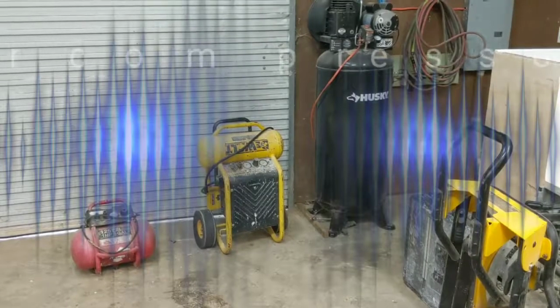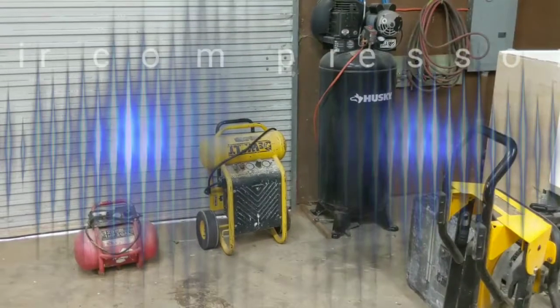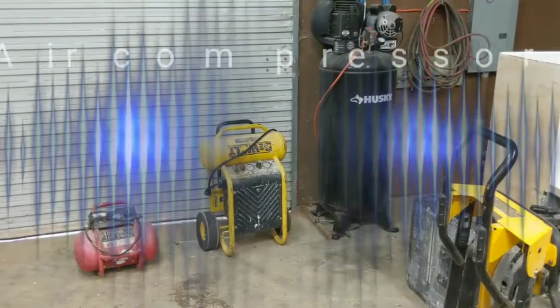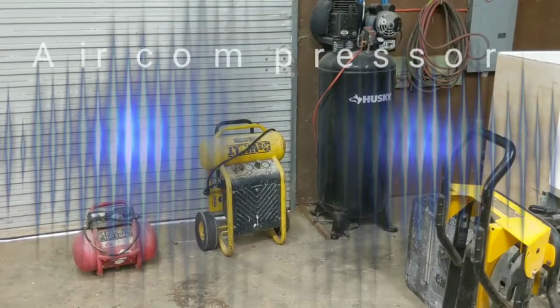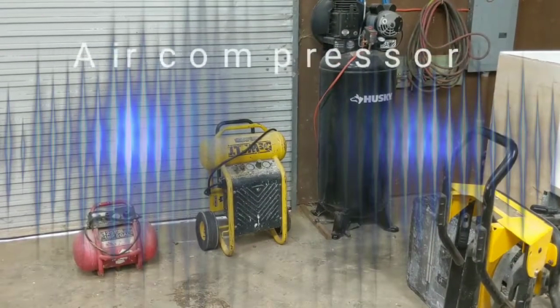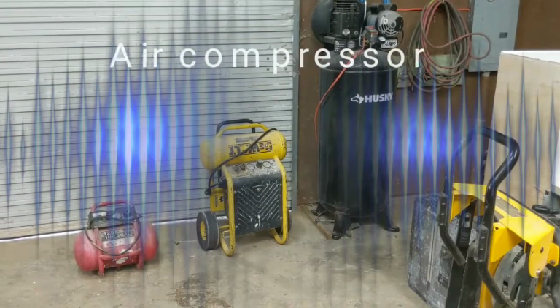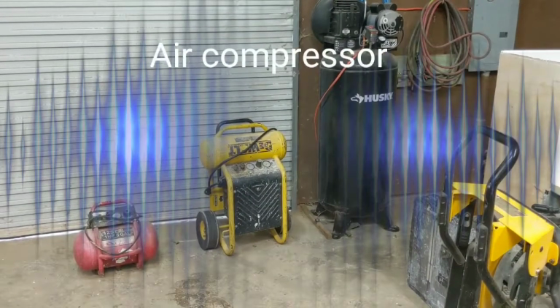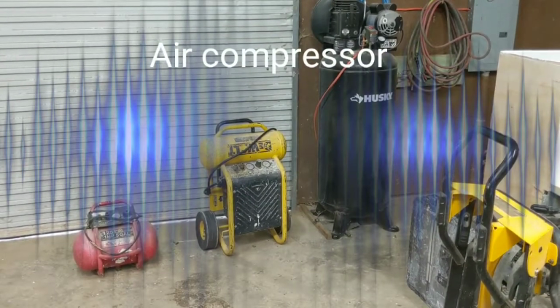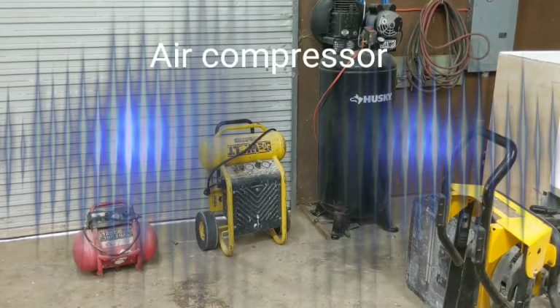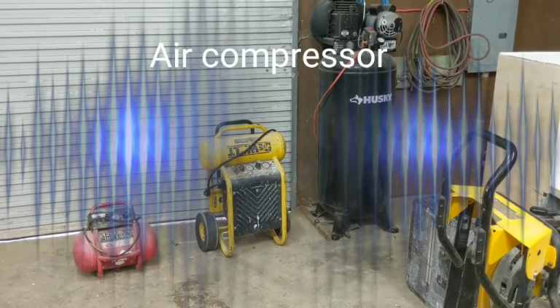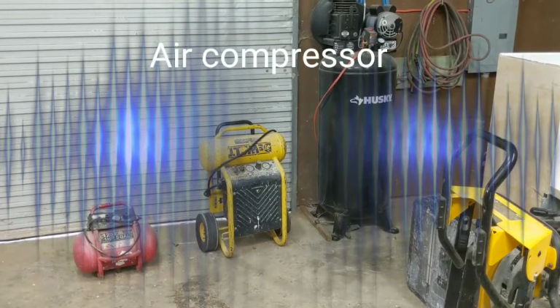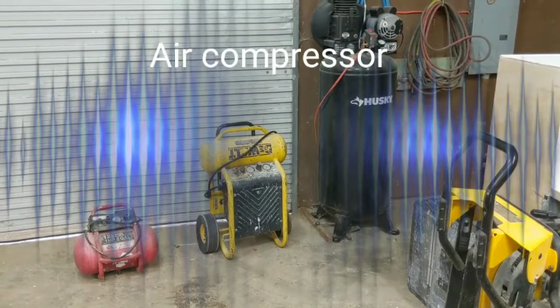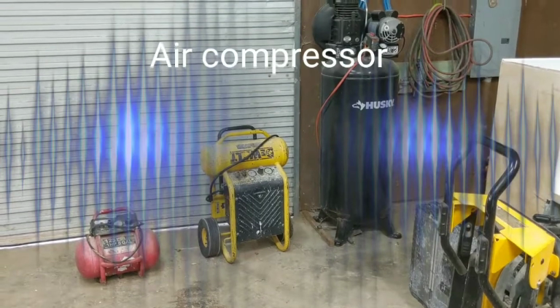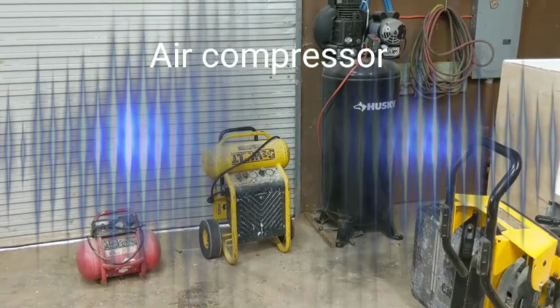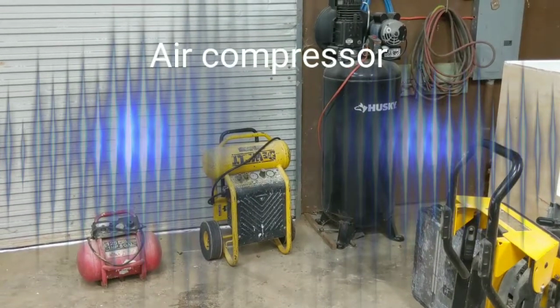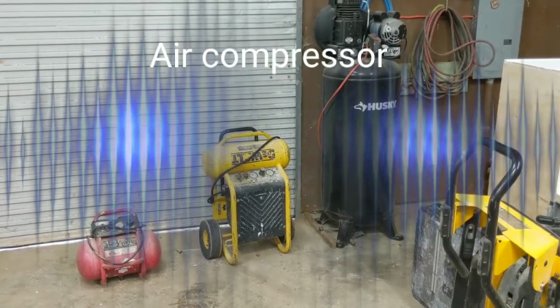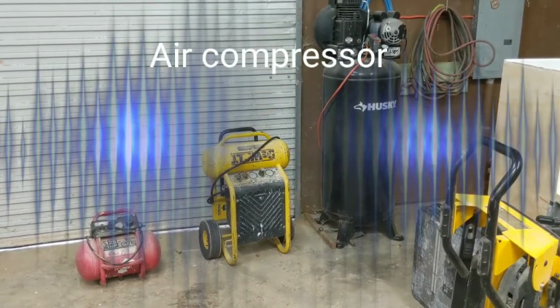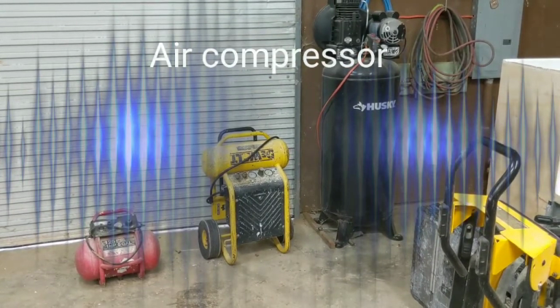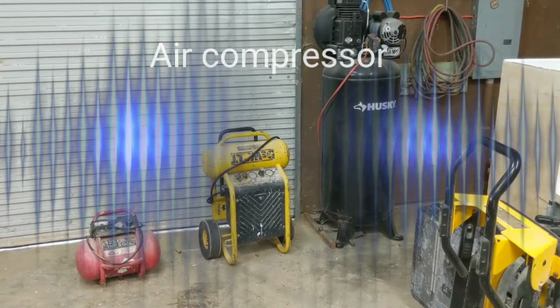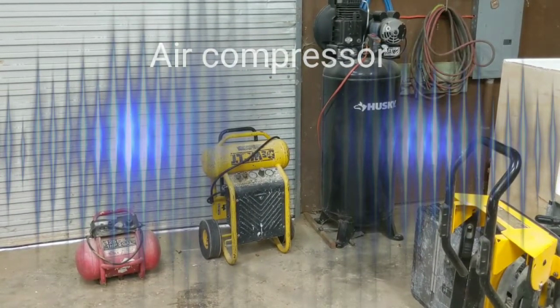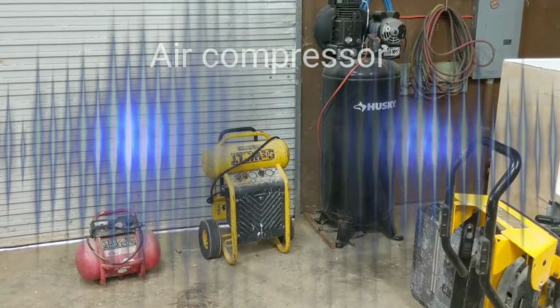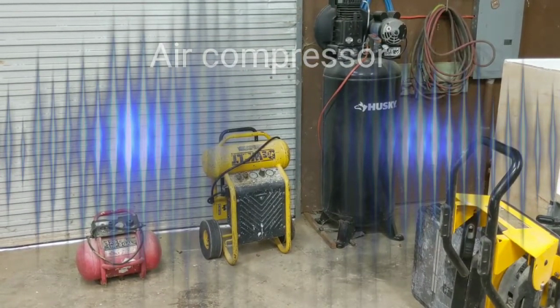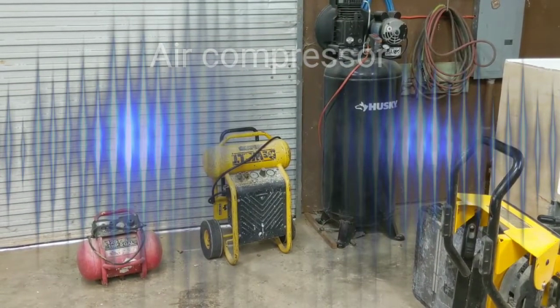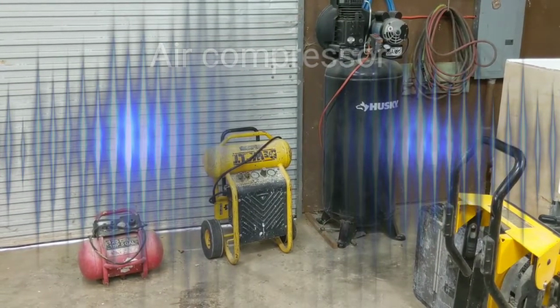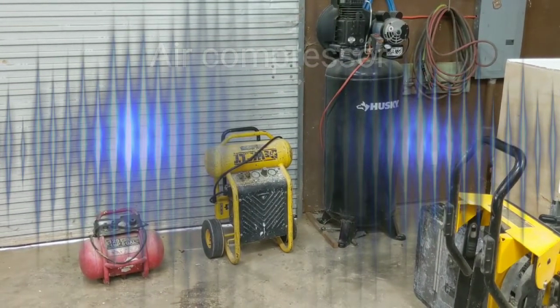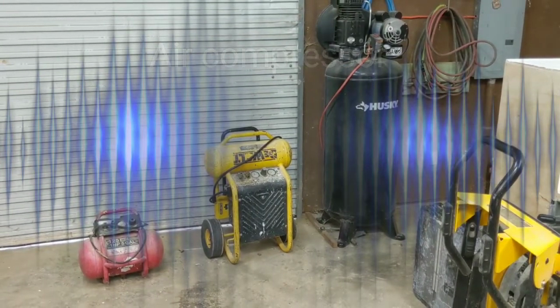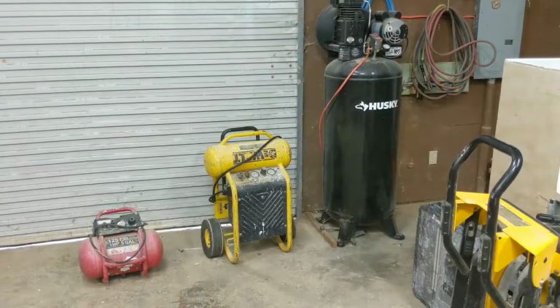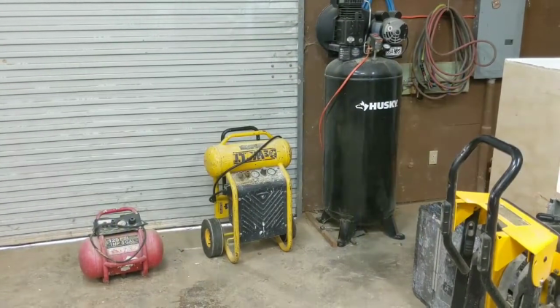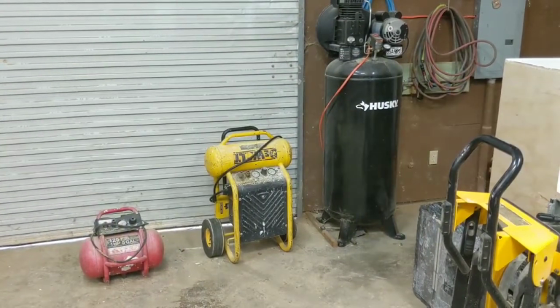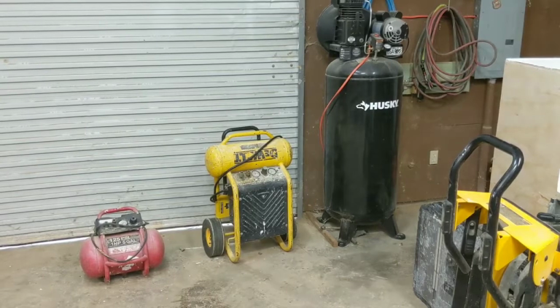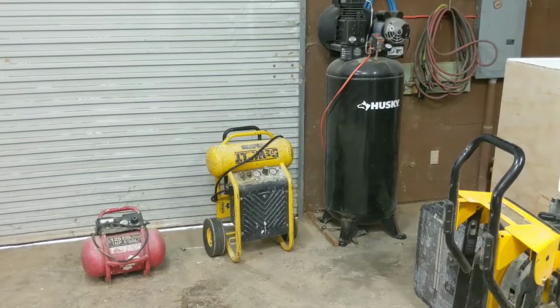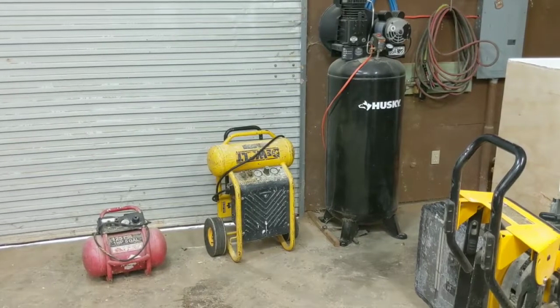How's it going folks? Coming to you from the workshop this evening. I'm going to do a little overview on air compressors for handyman projects.